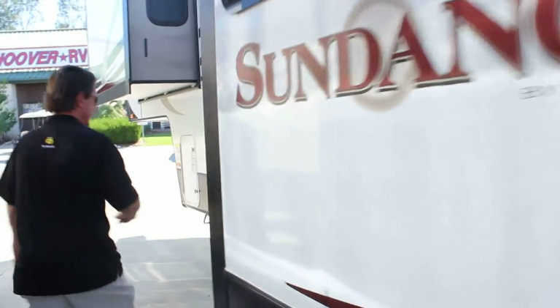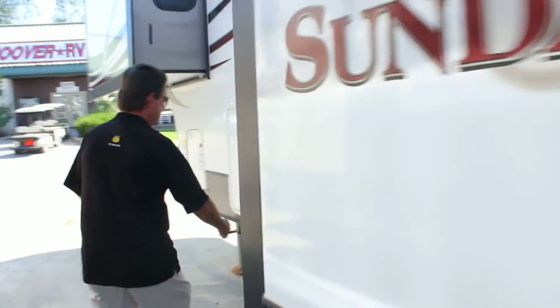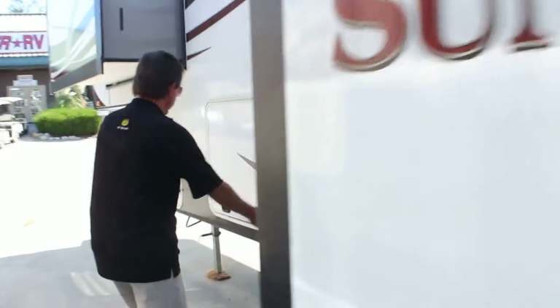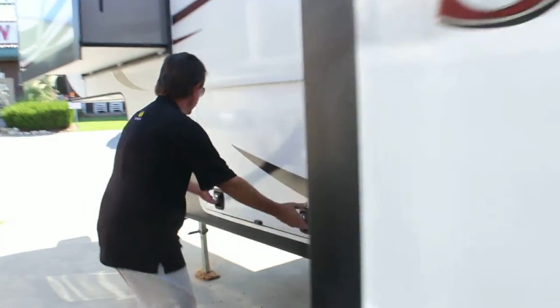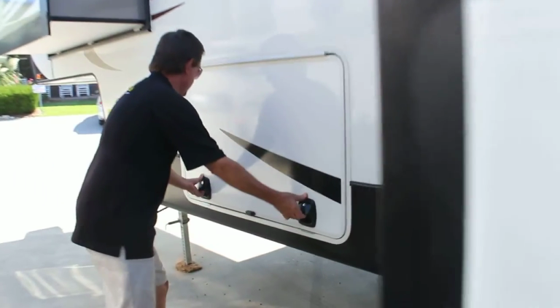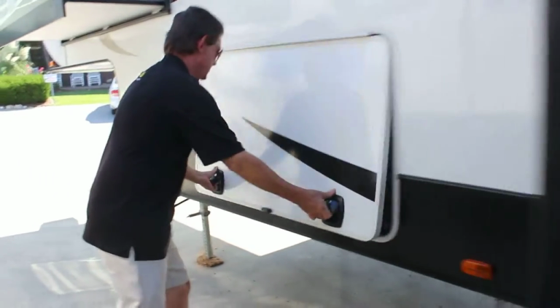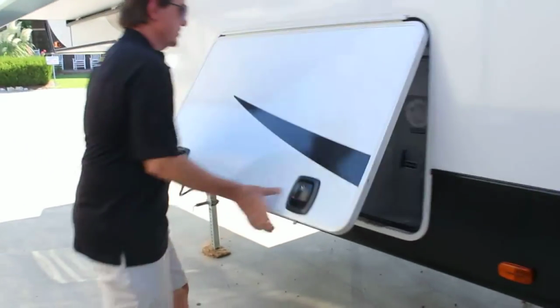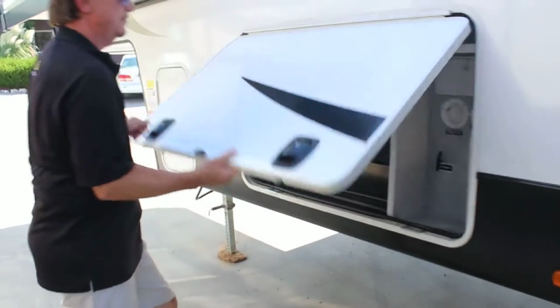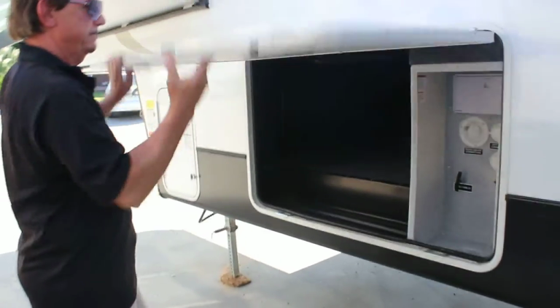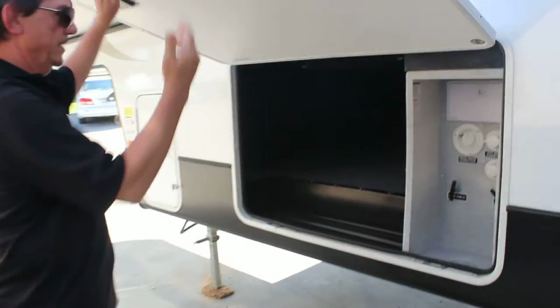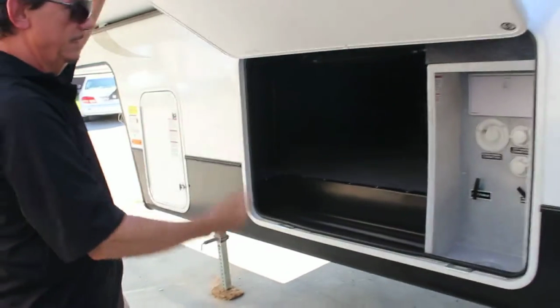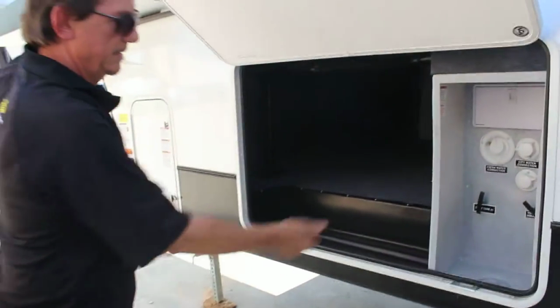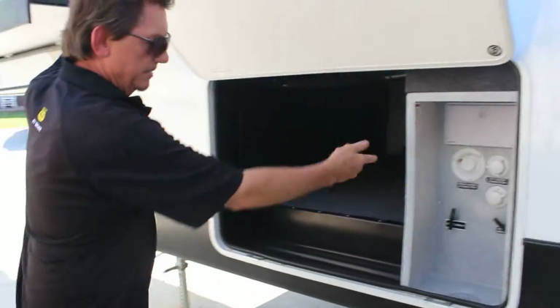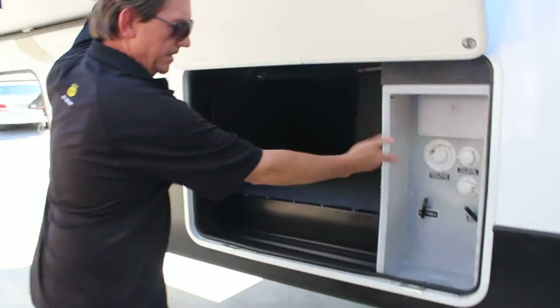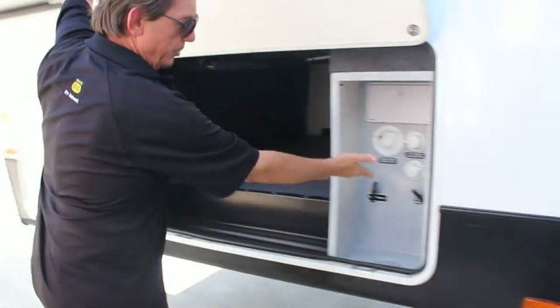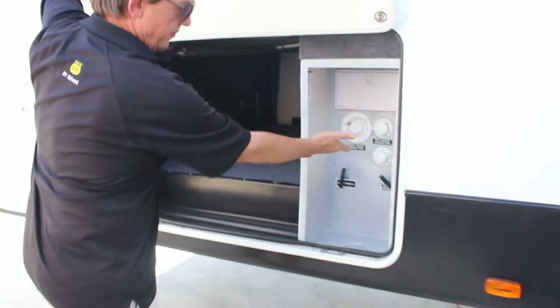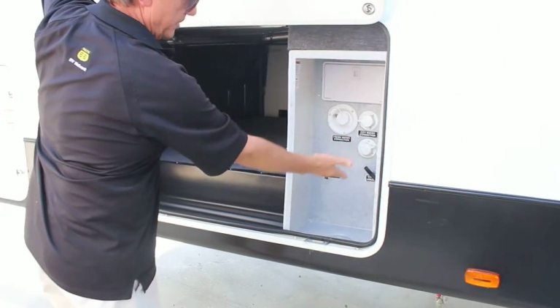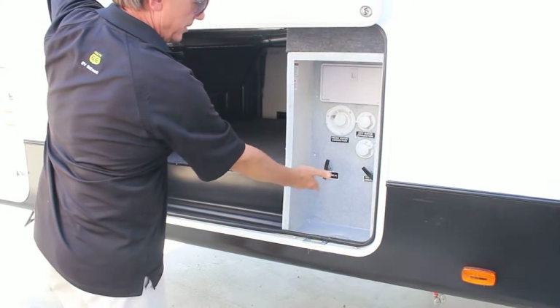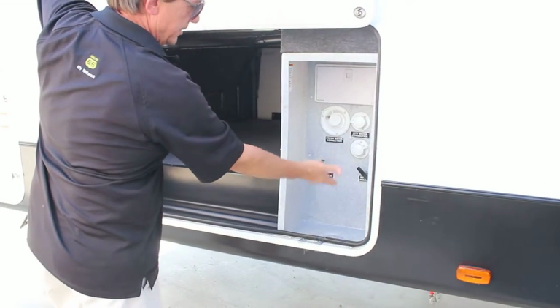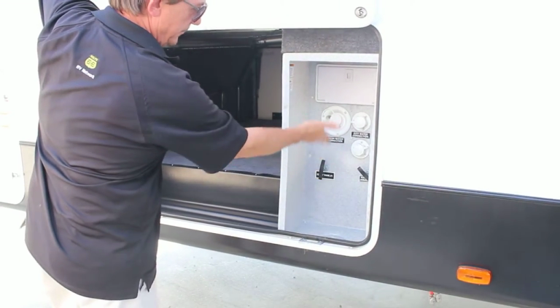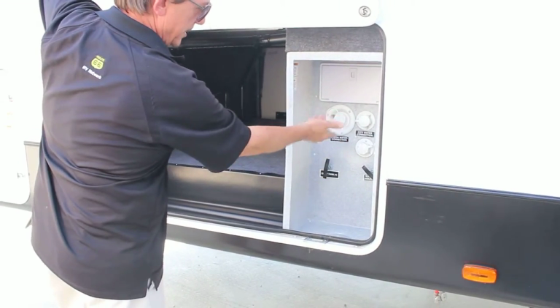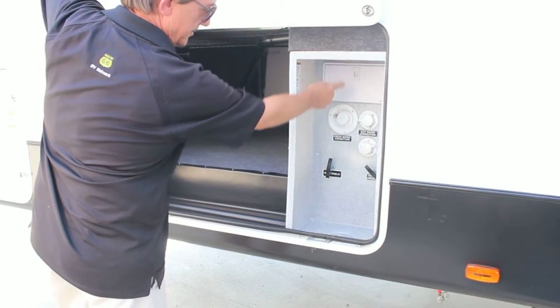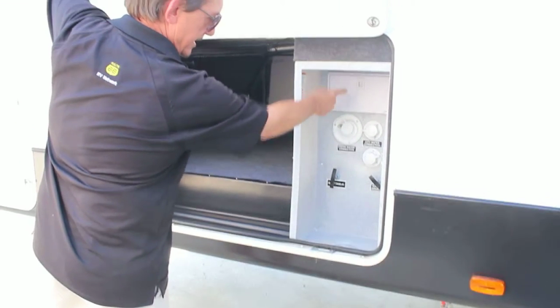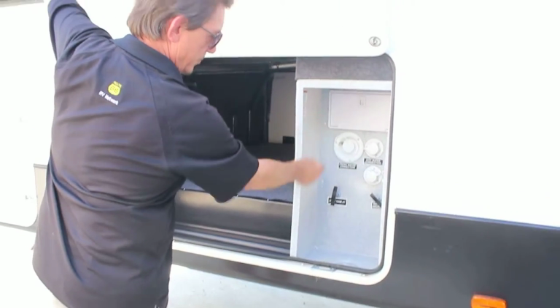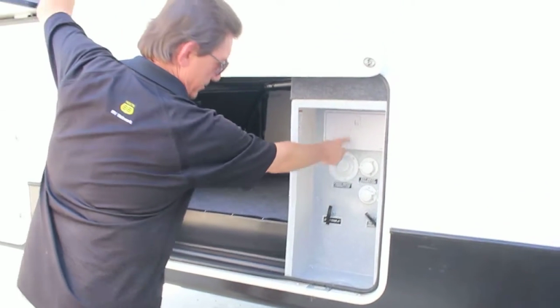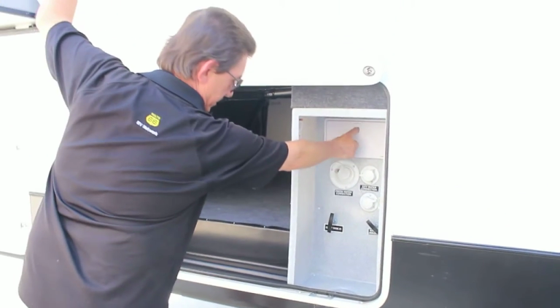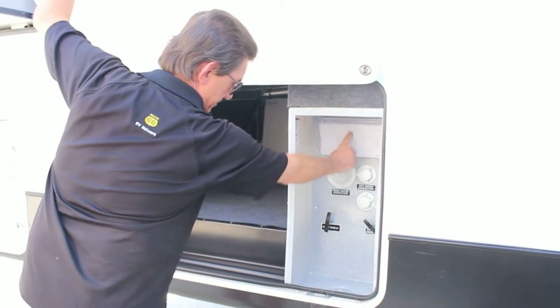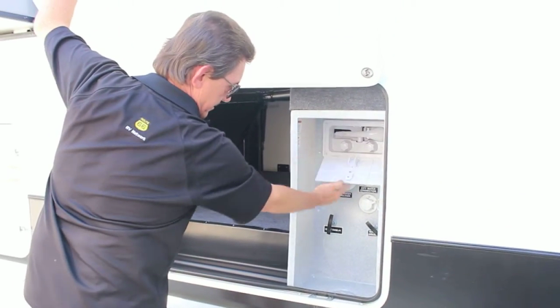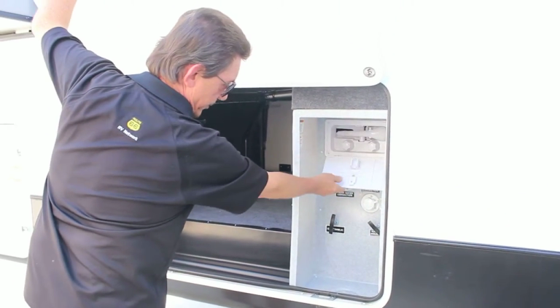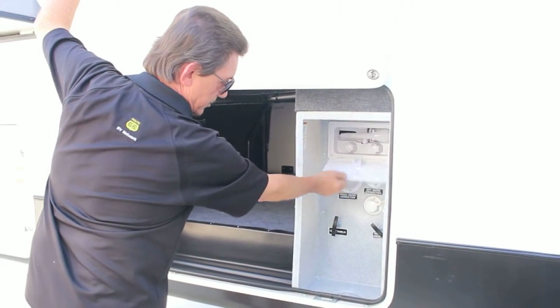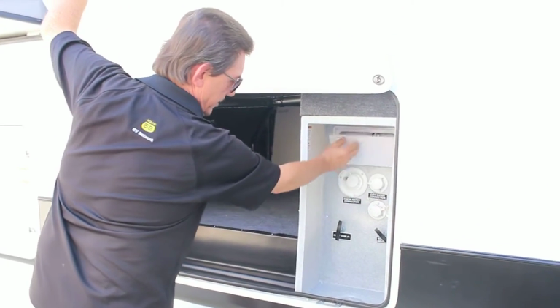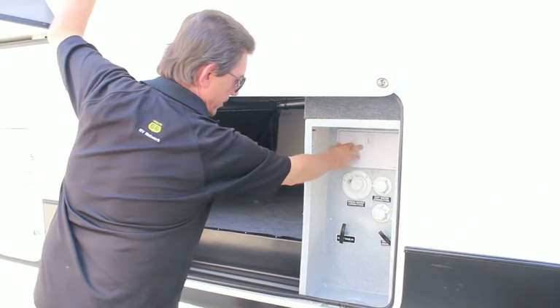On the opposite side, the storage consists of the inputs for city water connection and a flush tank. It's also got an outdoor shower right here with hot and cold running water.